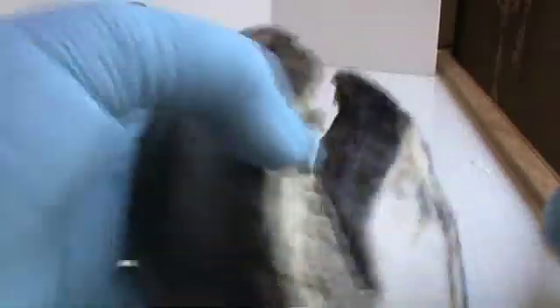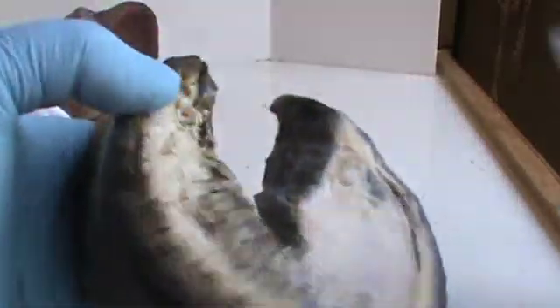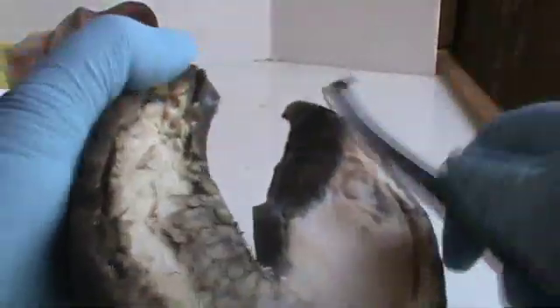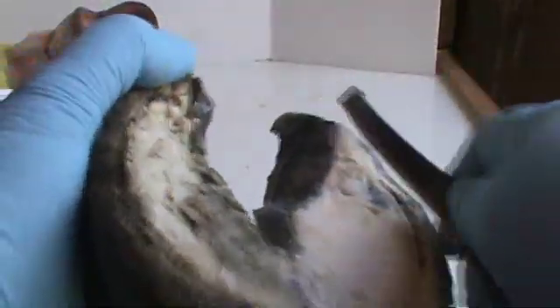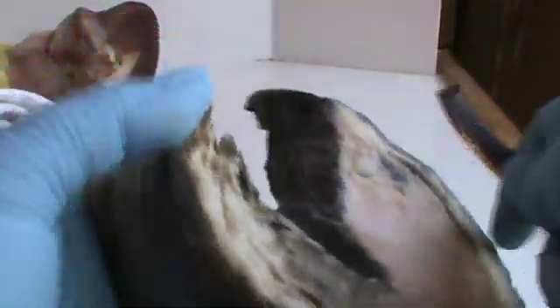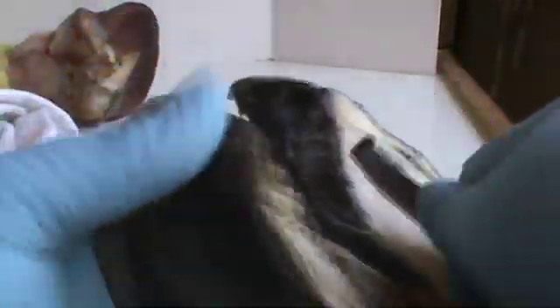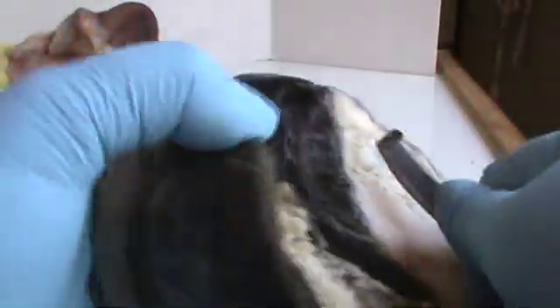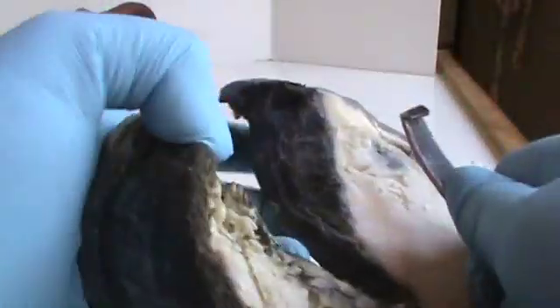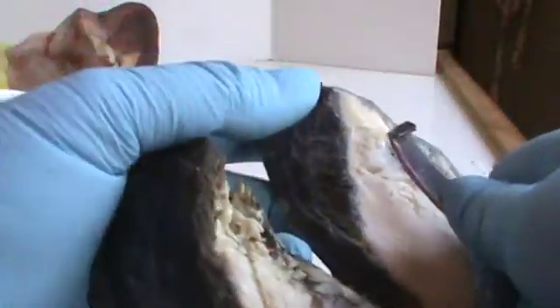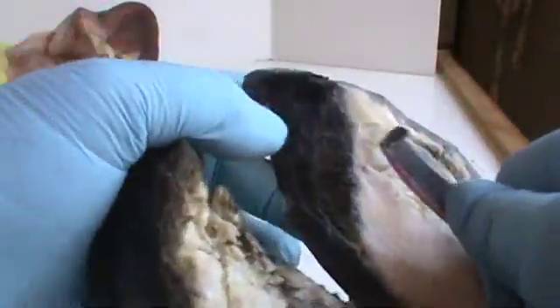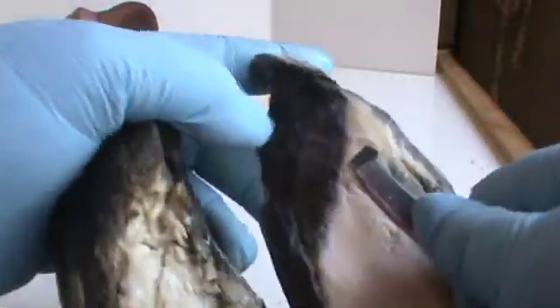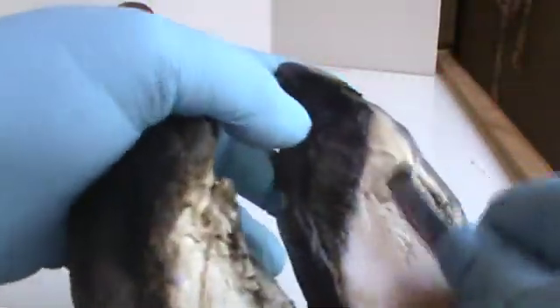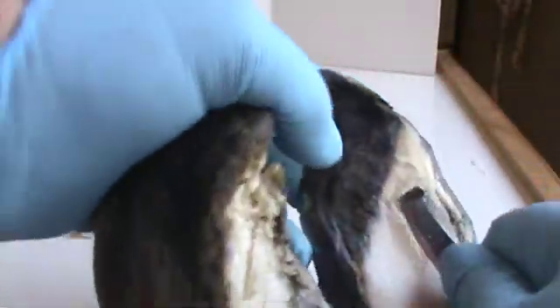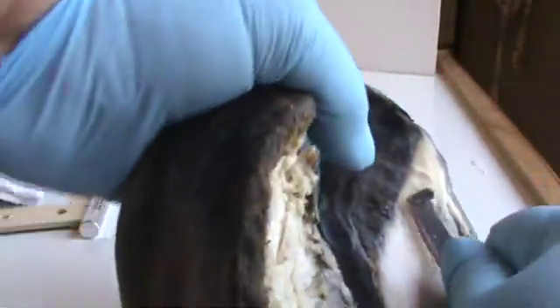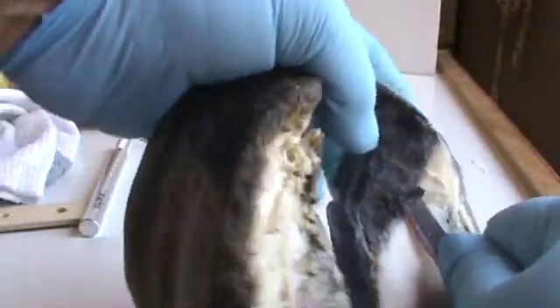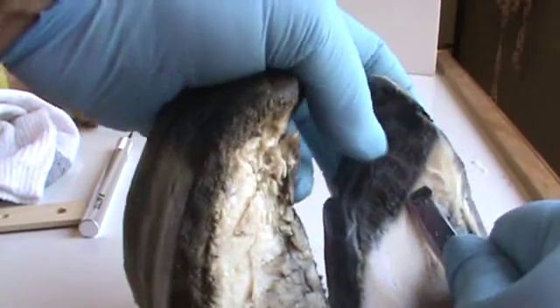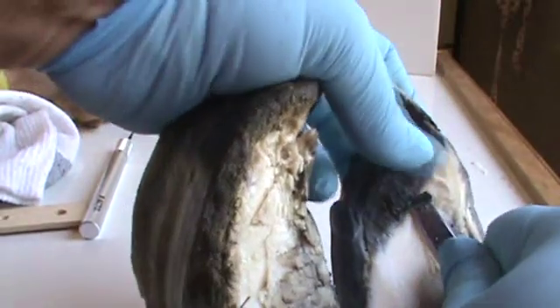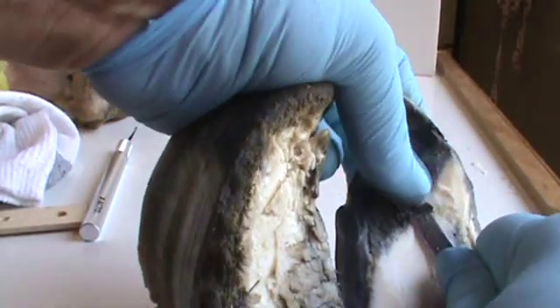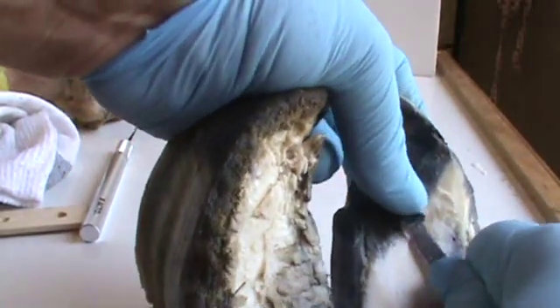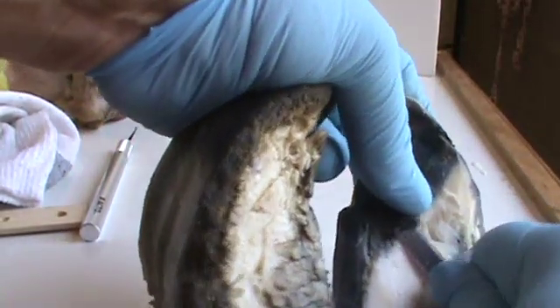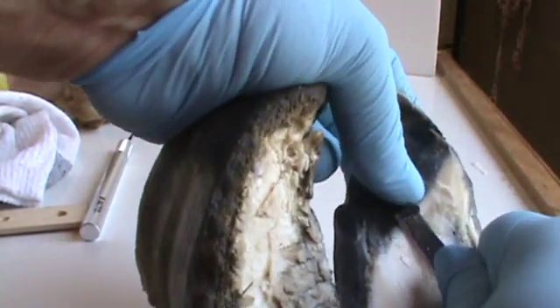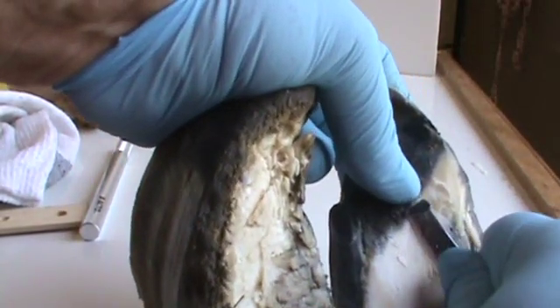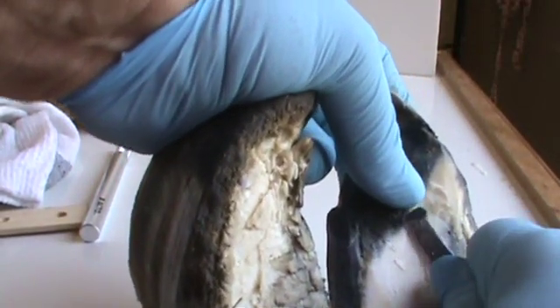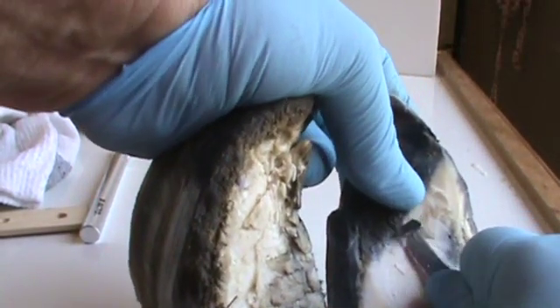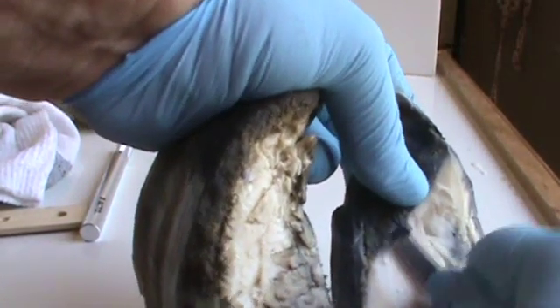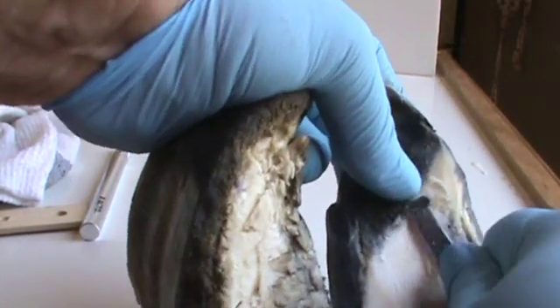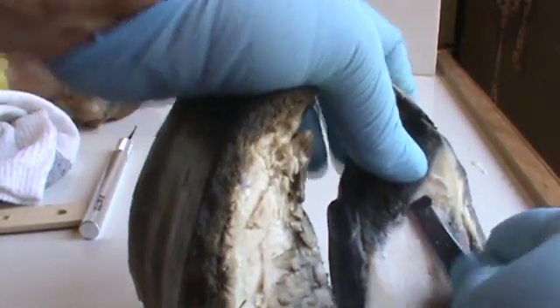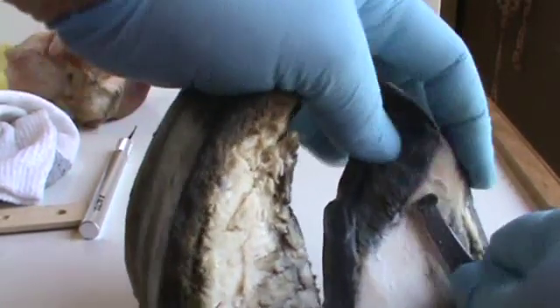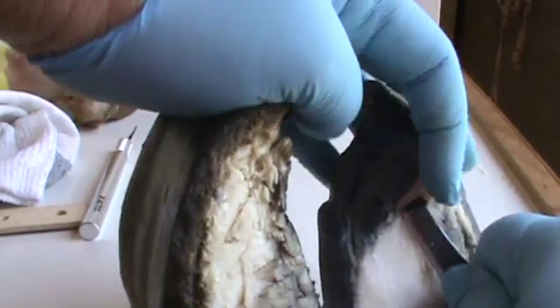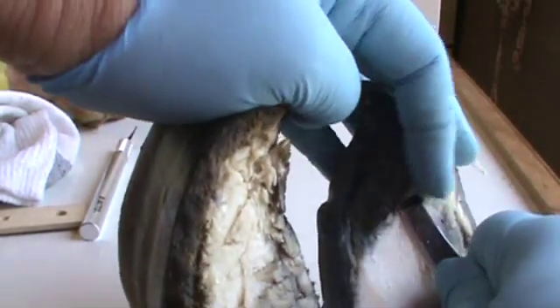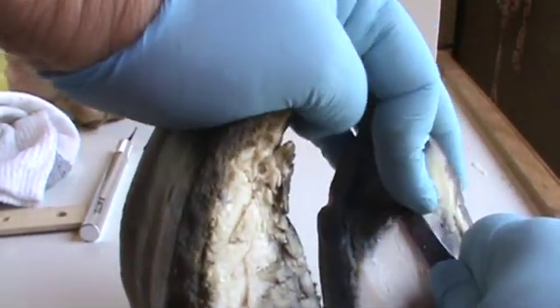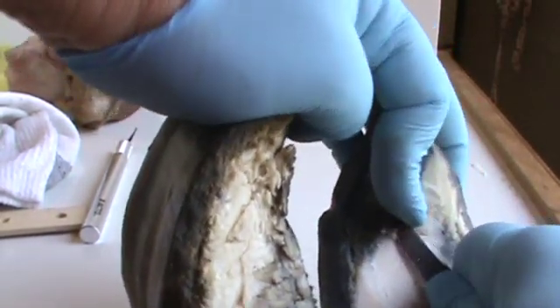Okay, so we're continuing to work on this bar. I'm trying to get it so you can see what I'm doing and not cut the crap out of myself at the same time.